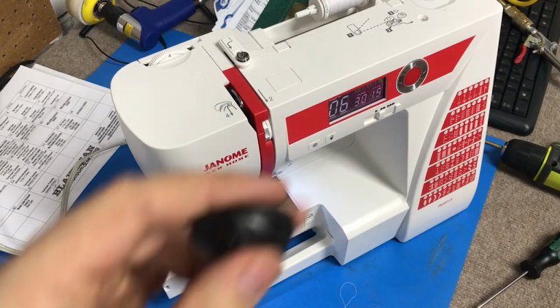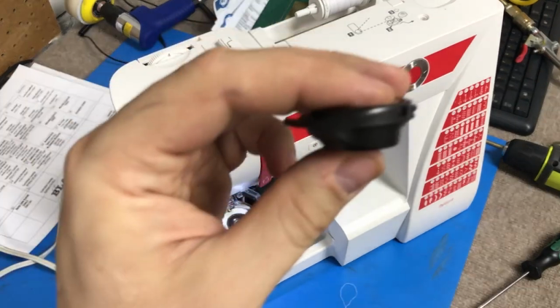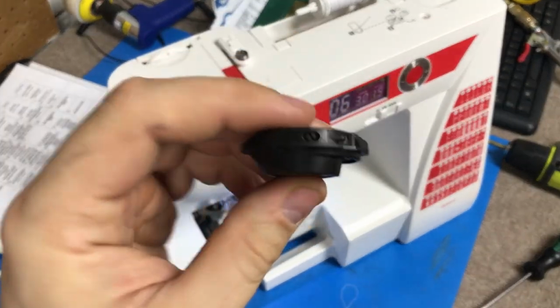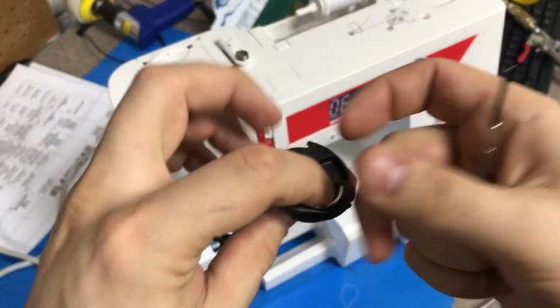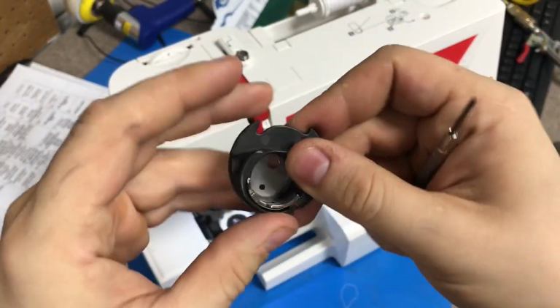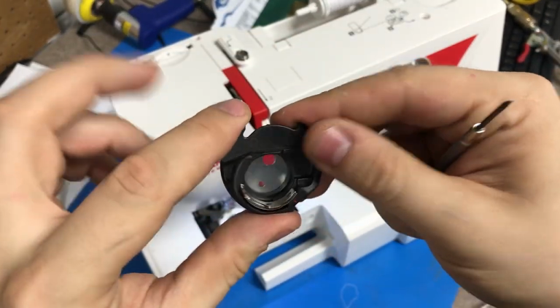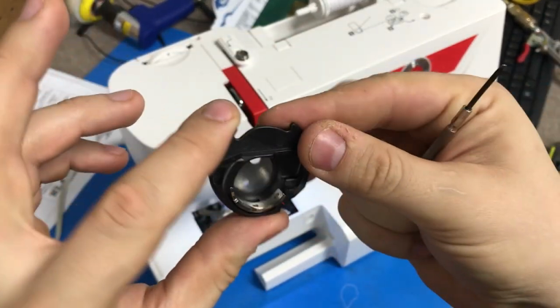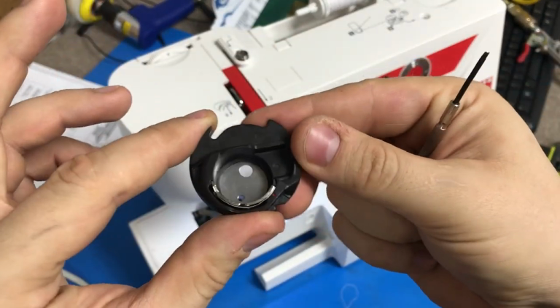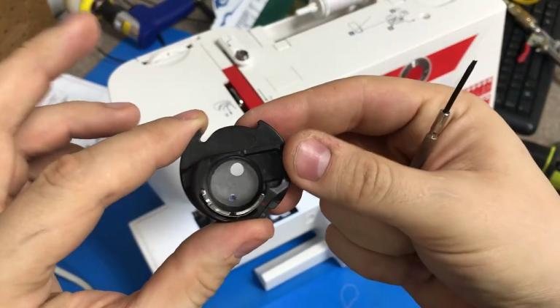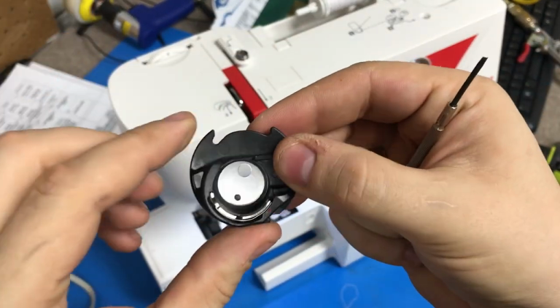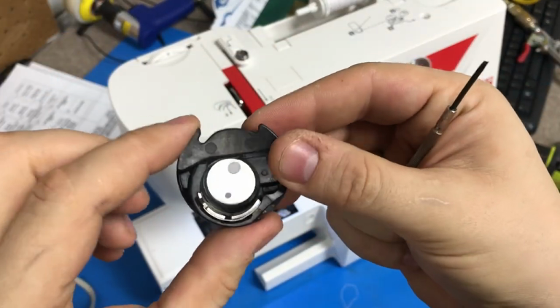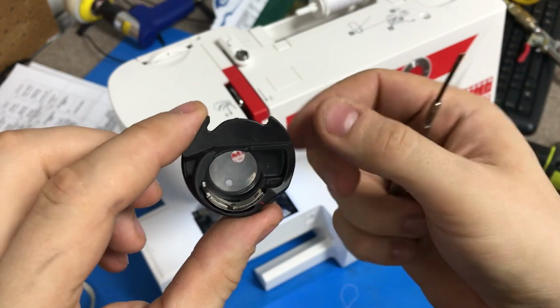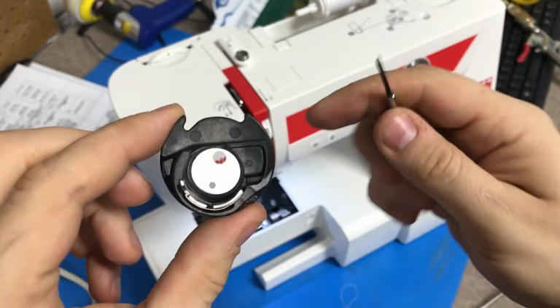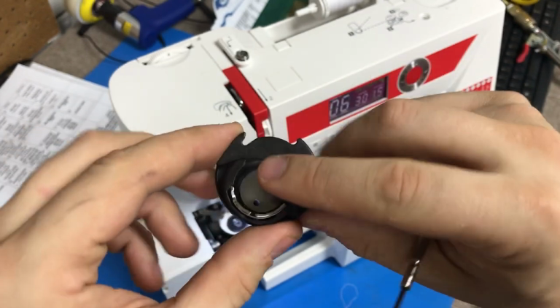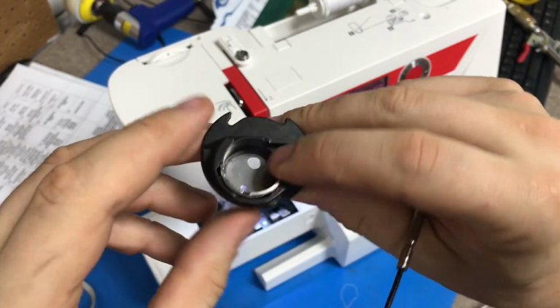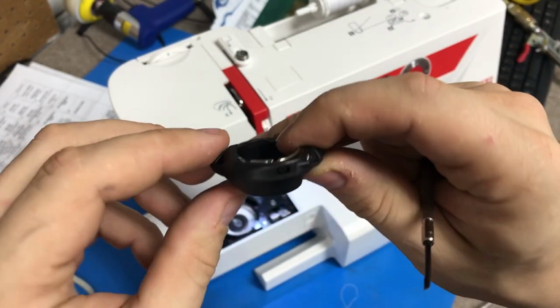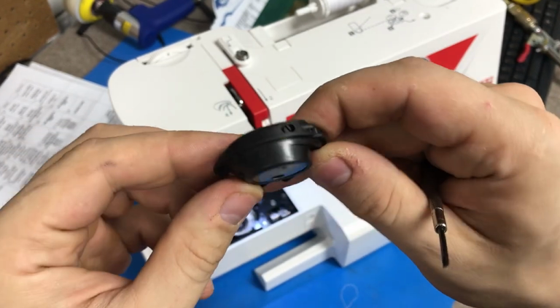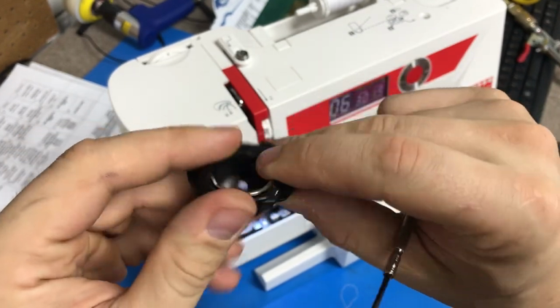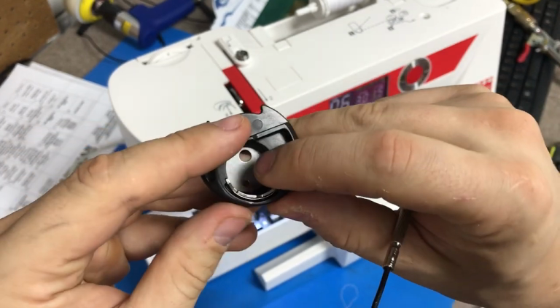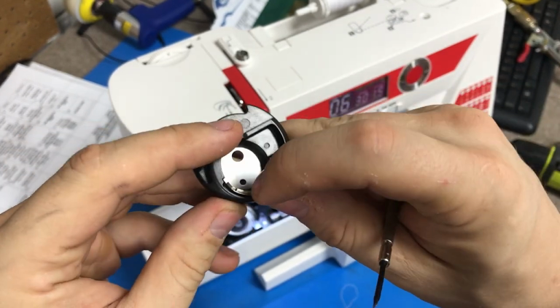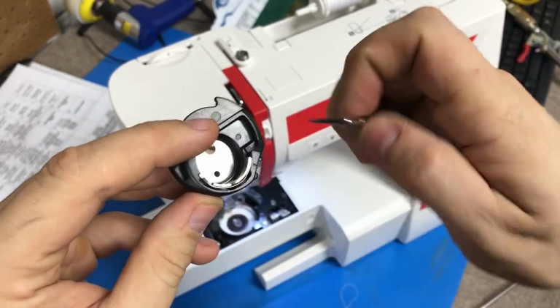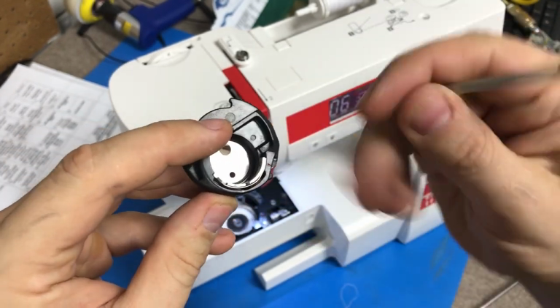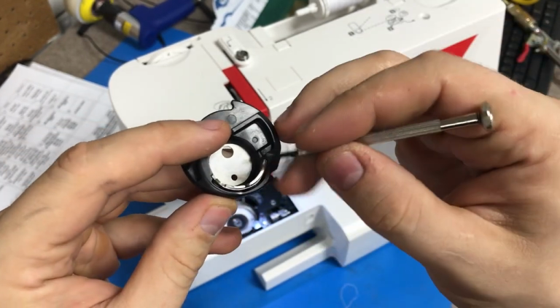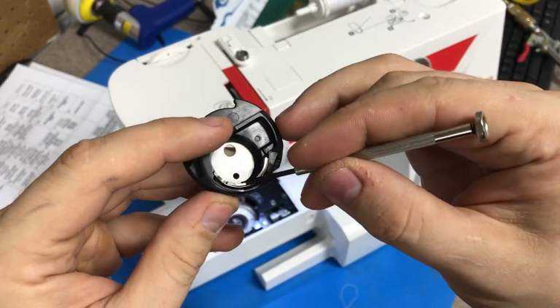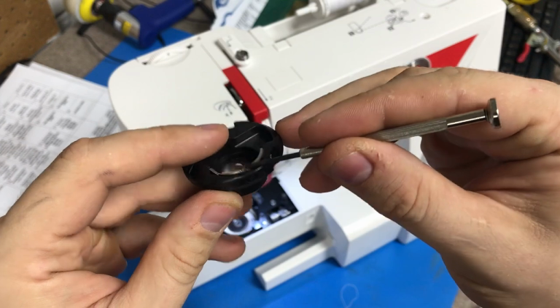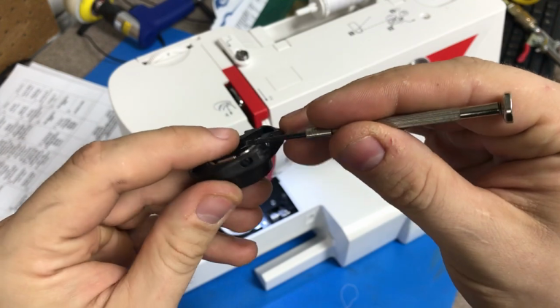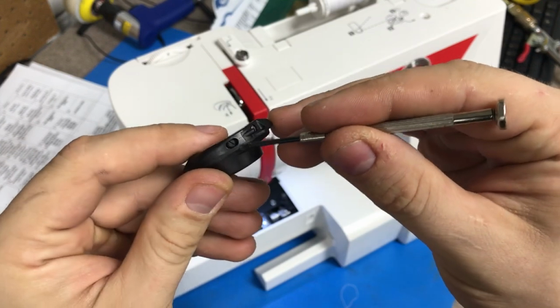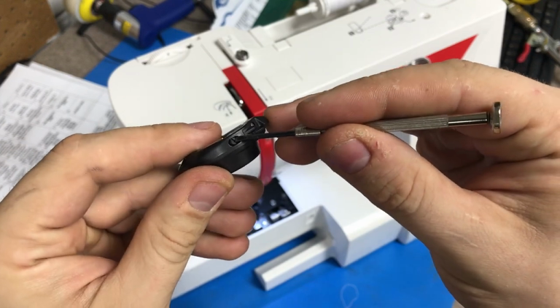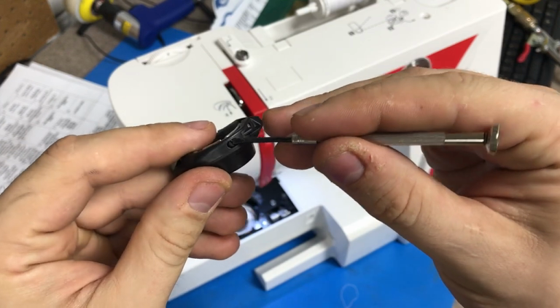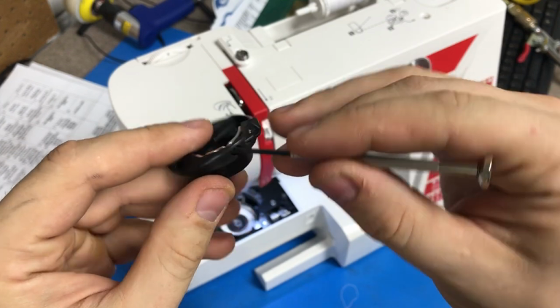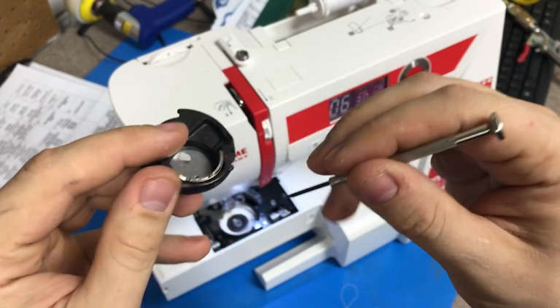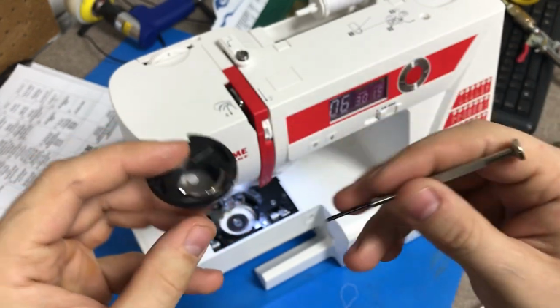To make an adjustment on a drop-in style bobbin case — very common on Brother, Baby Lock, and Janome machines — you'll see there's a leaf spring where the thread gets threaded through right here. And there's going to be a little screw right here to make the adjustment.